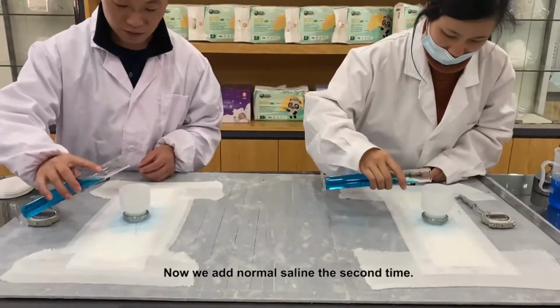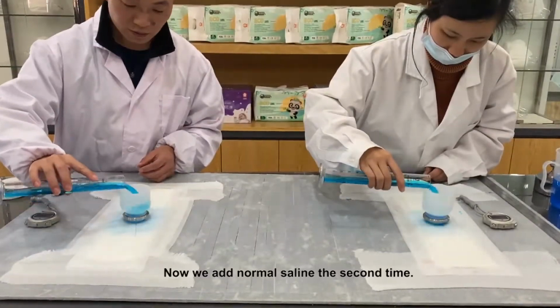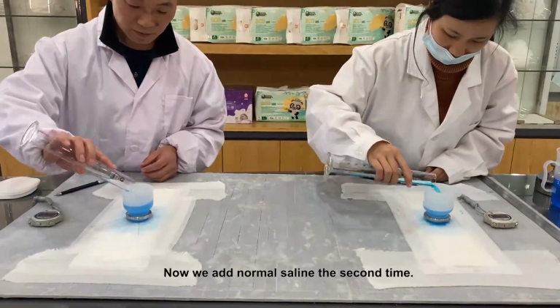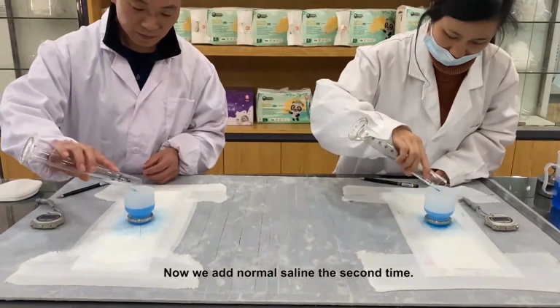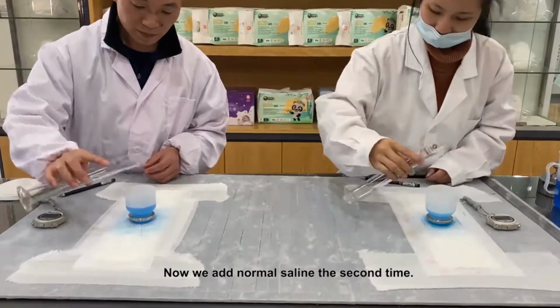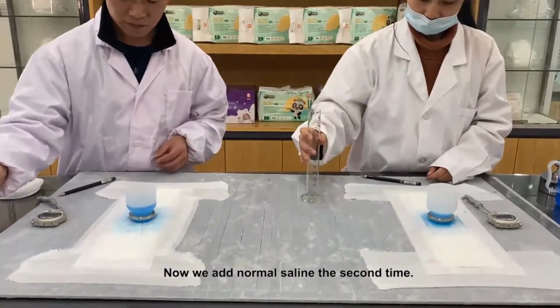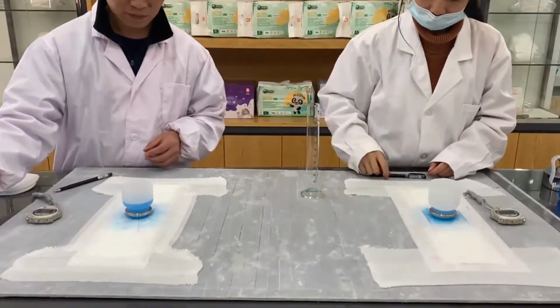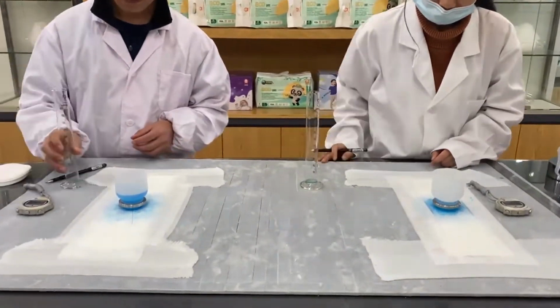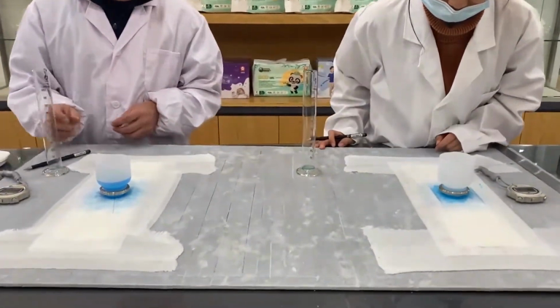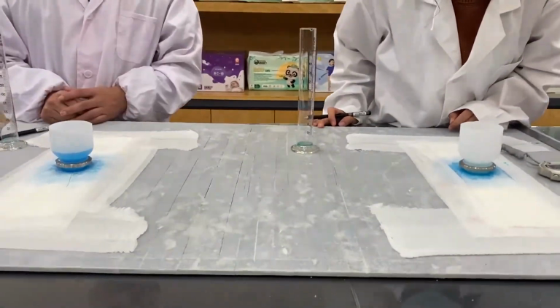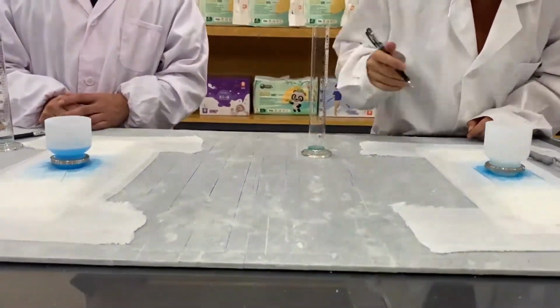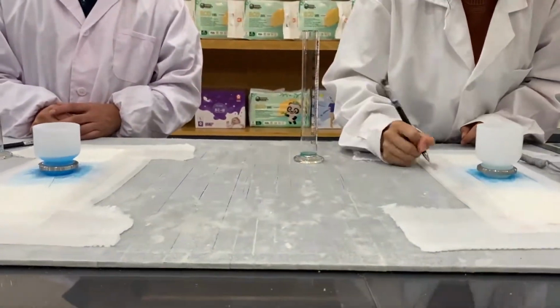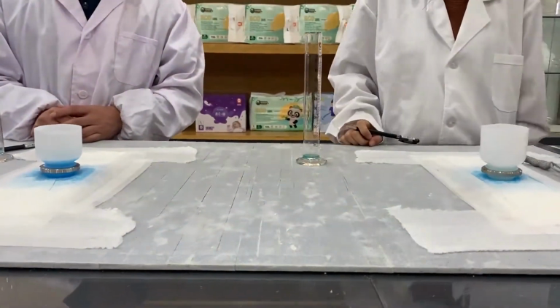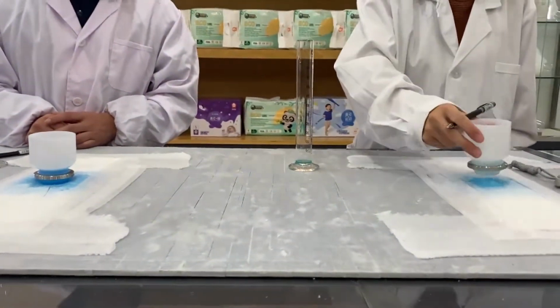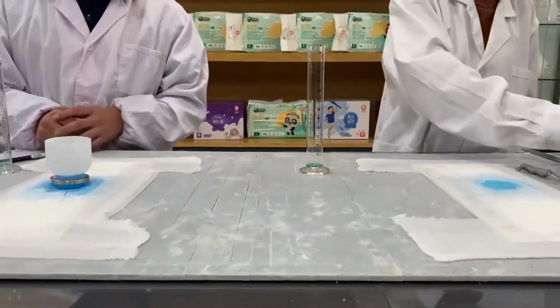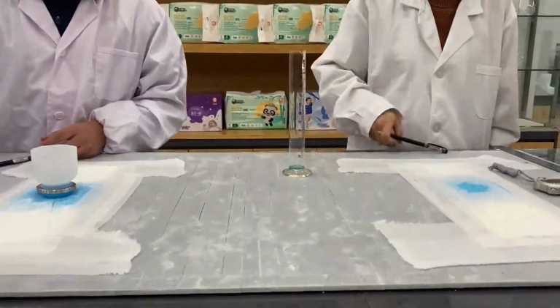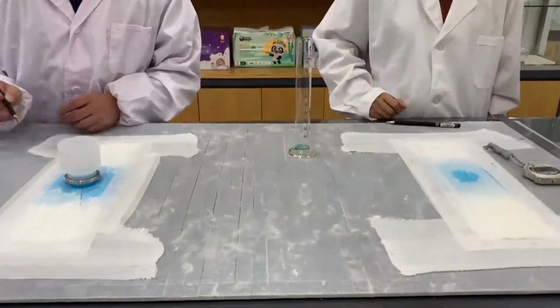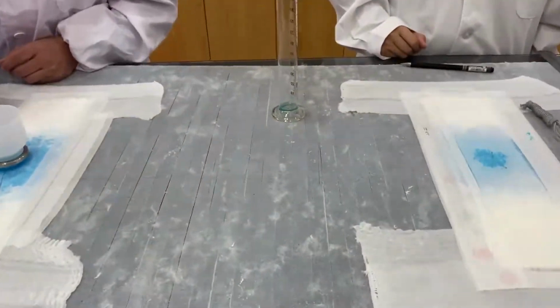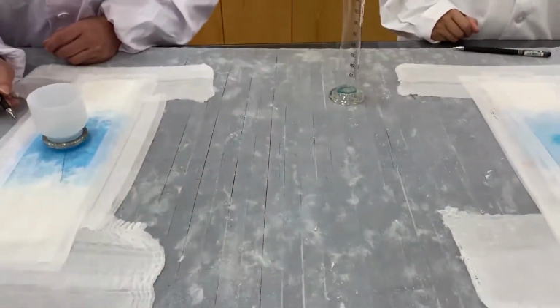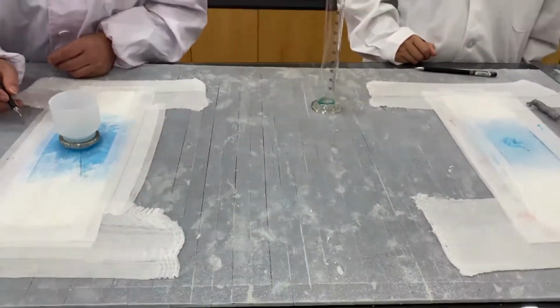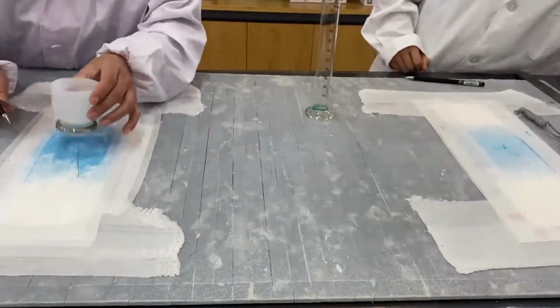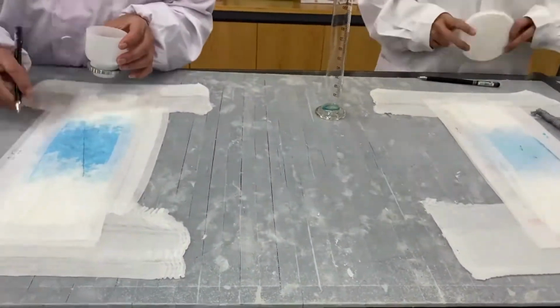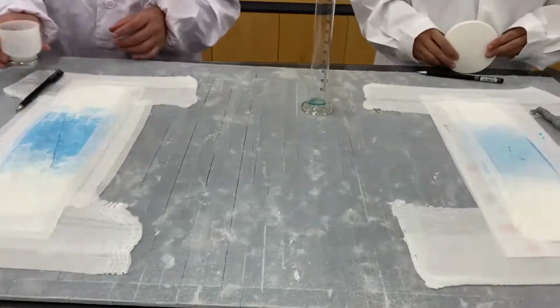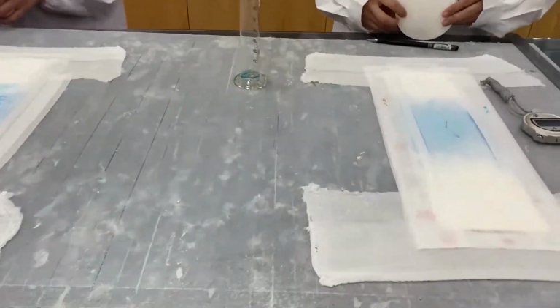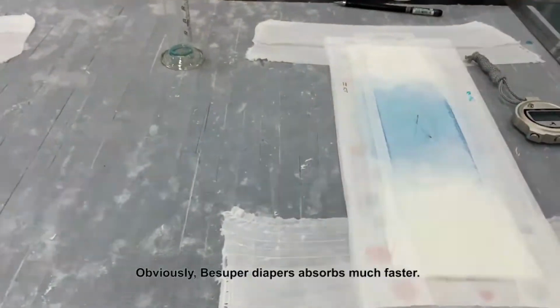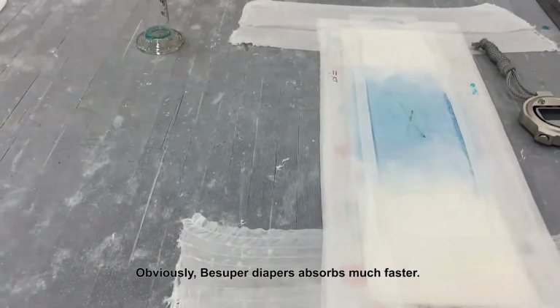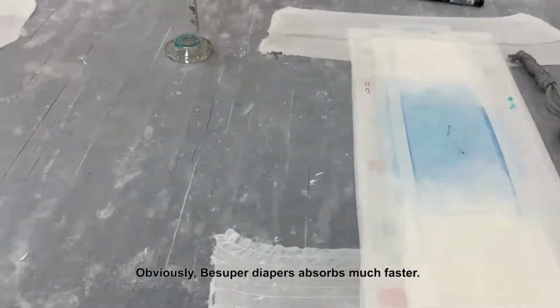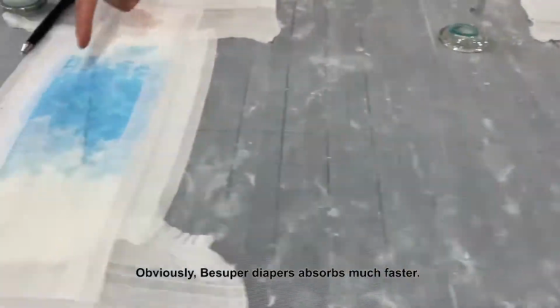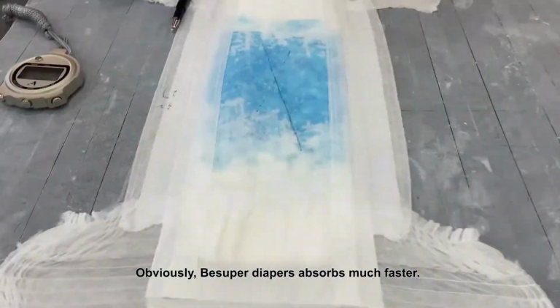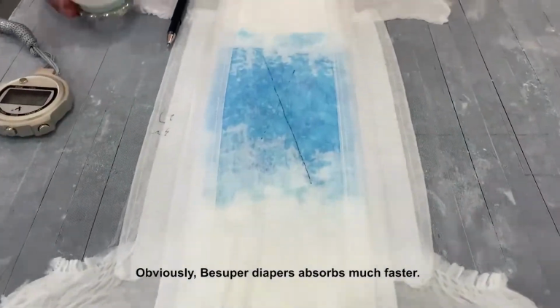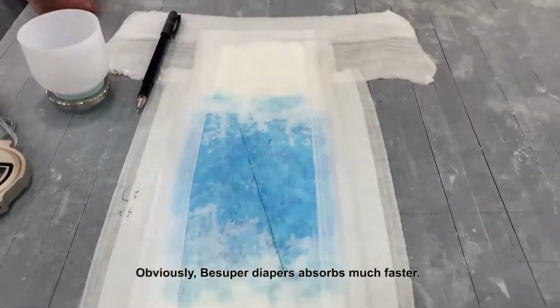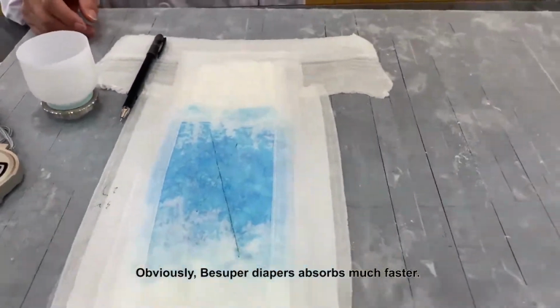Now we add normal saline the second time. Obviously, B Super Diapers absorbs much faster.